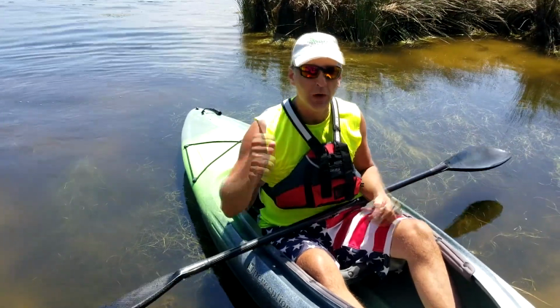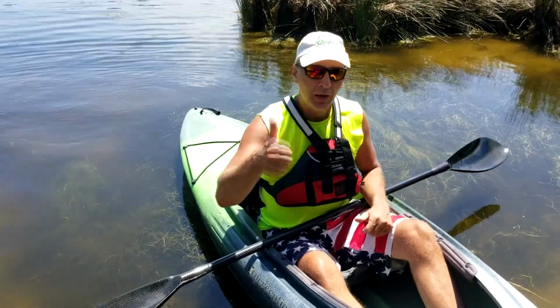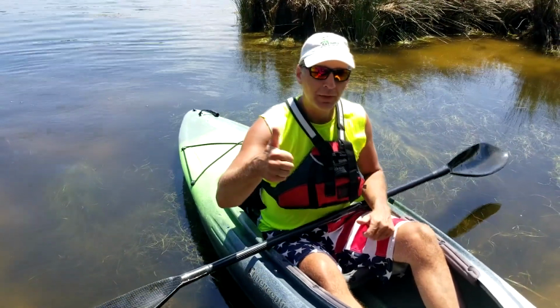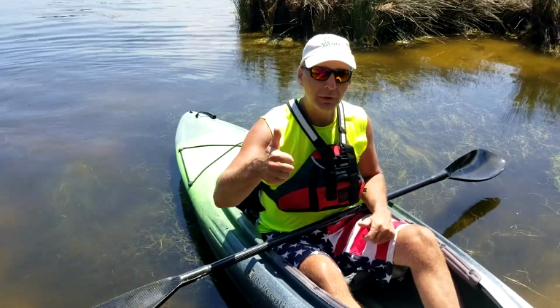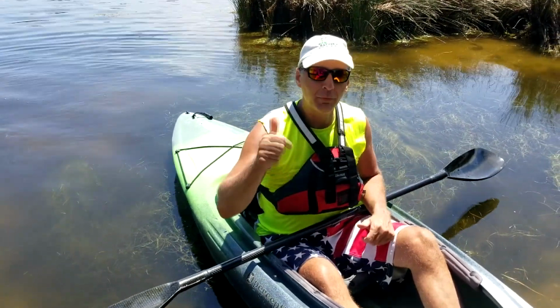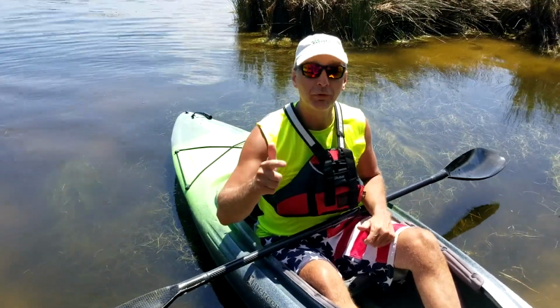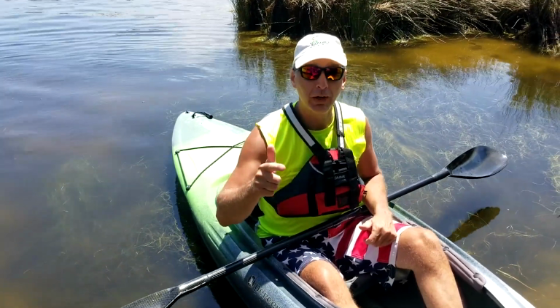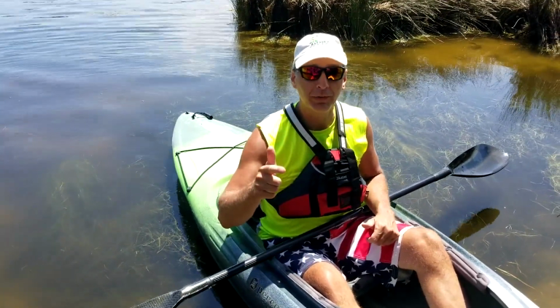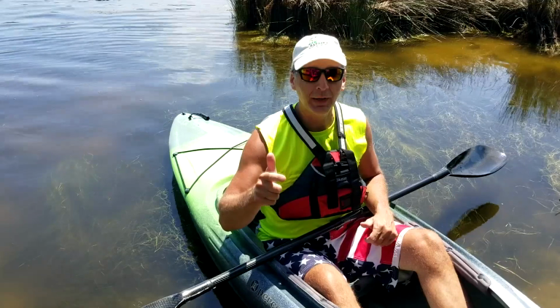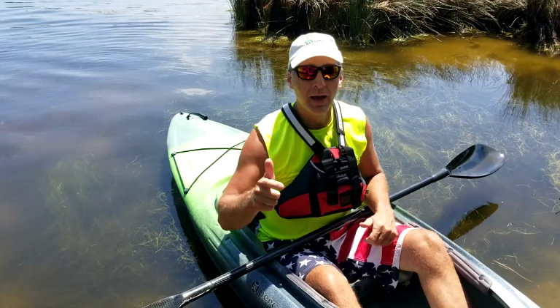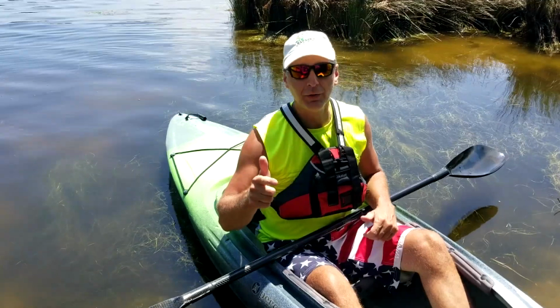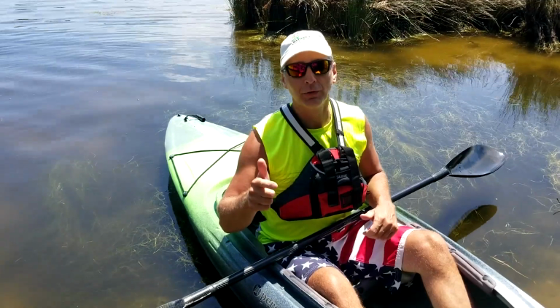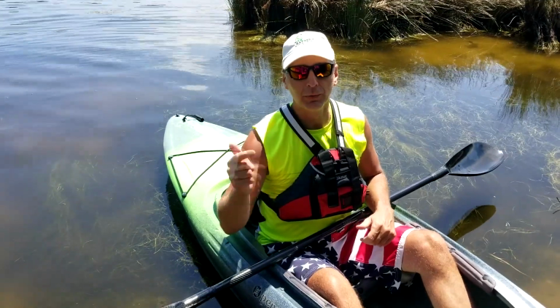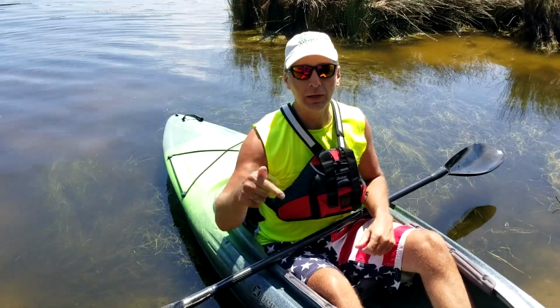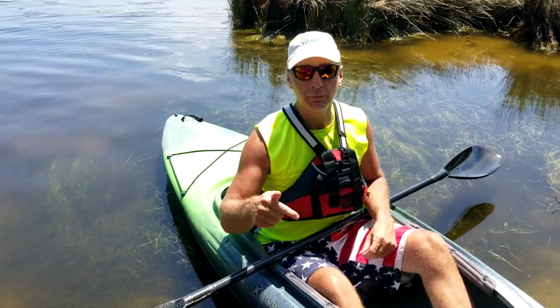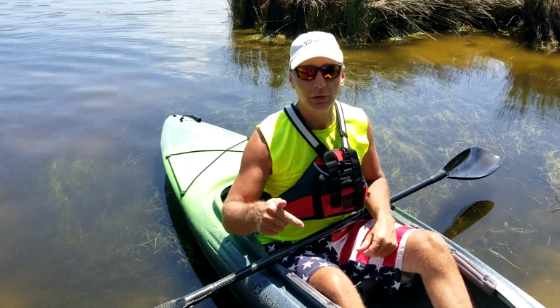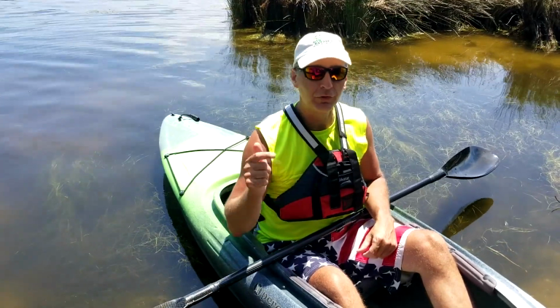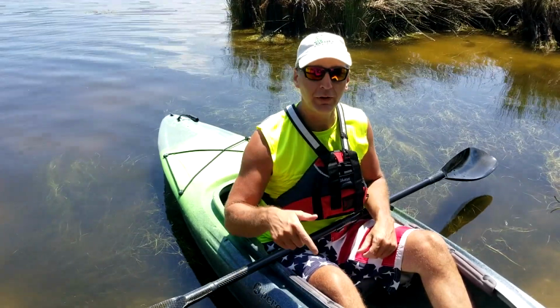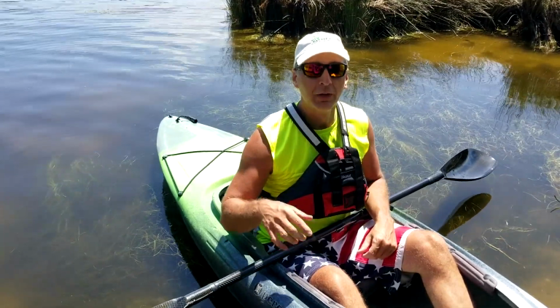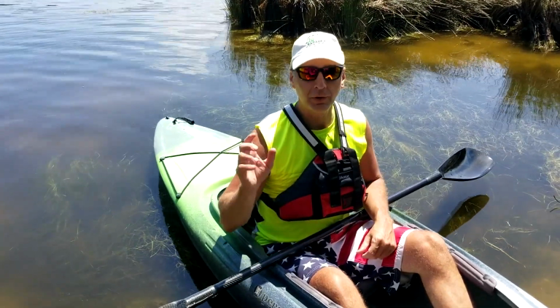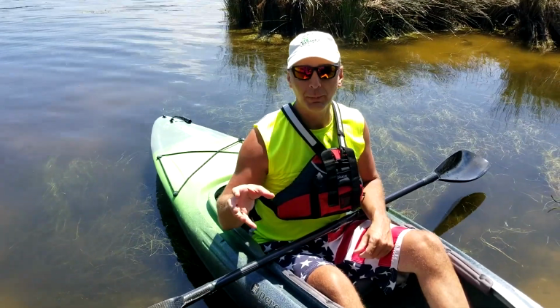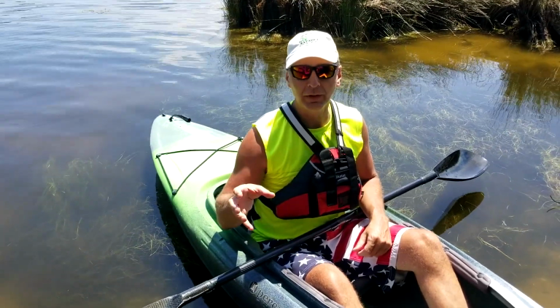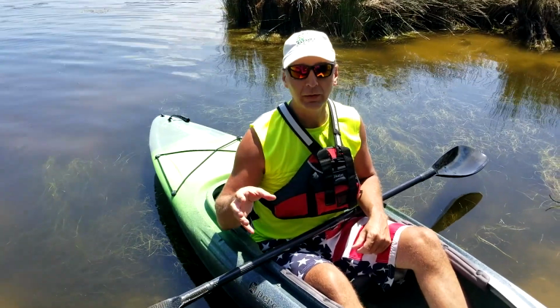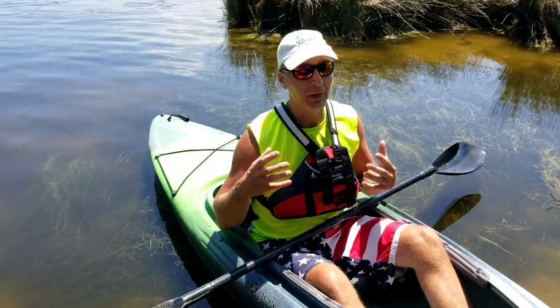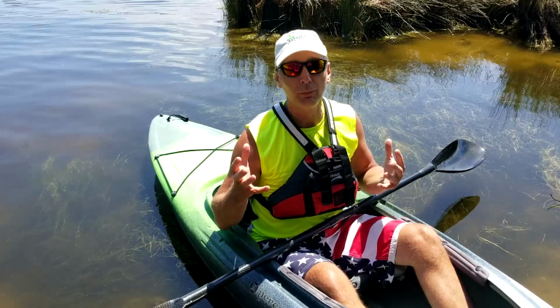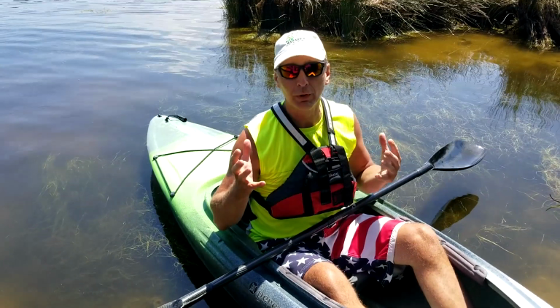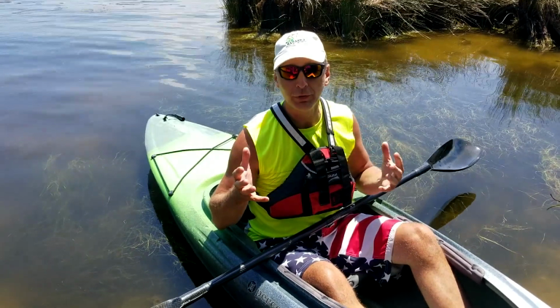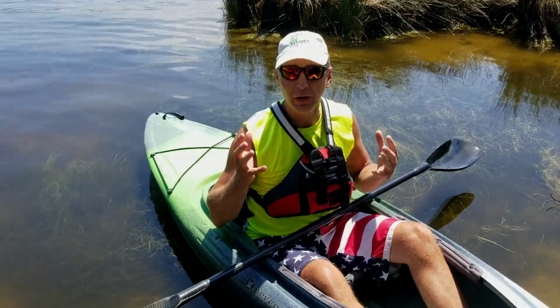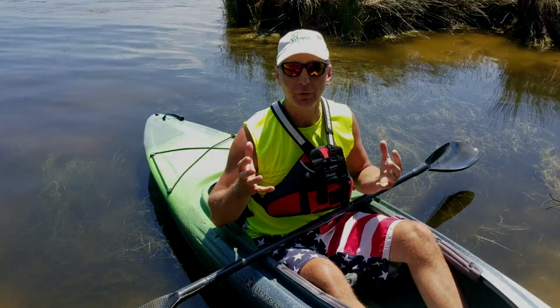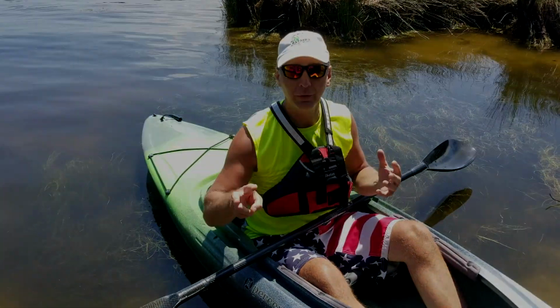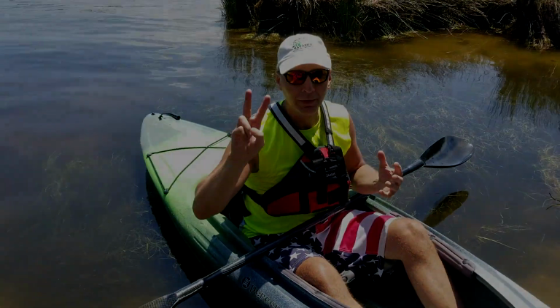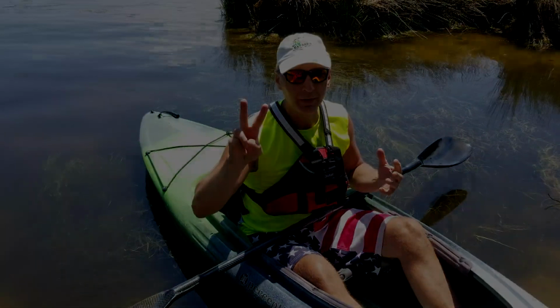Thank you. Happy 4th of July once again. Like this video, share it, subscribe to my channel, and I've got some more boat reviews coming for you soon. Take care.